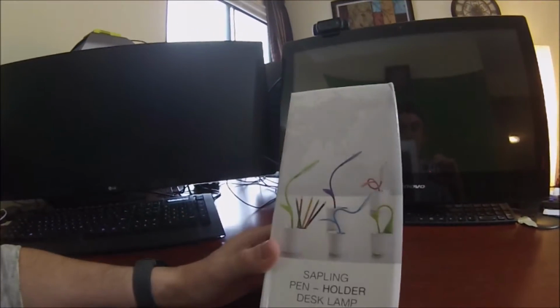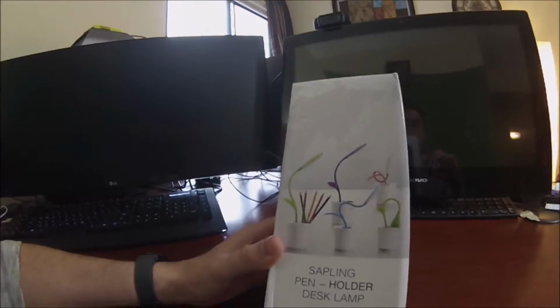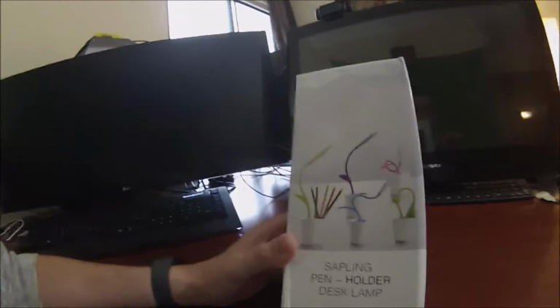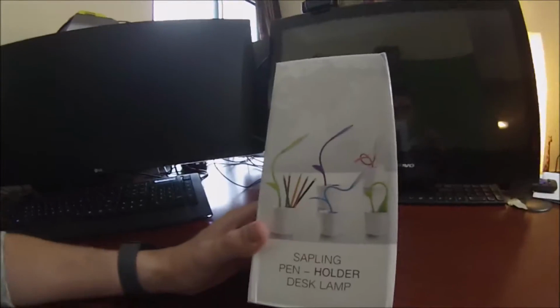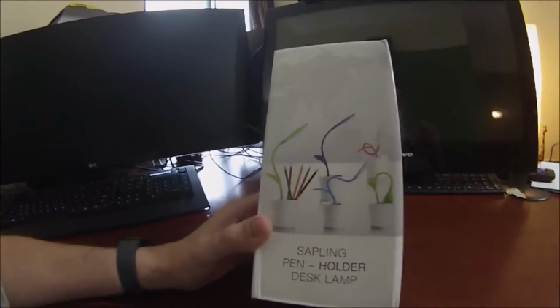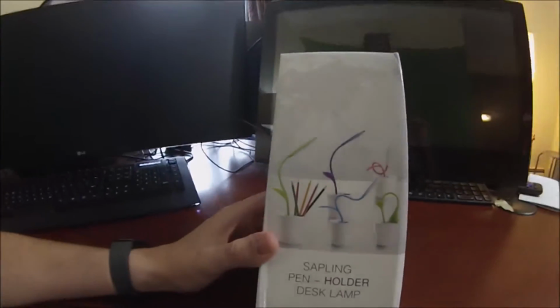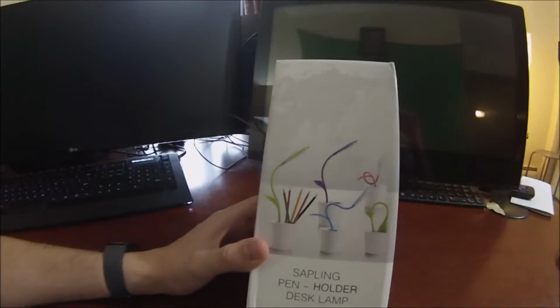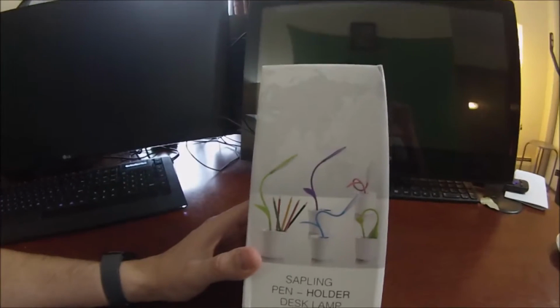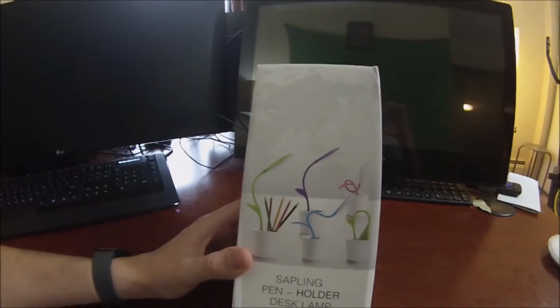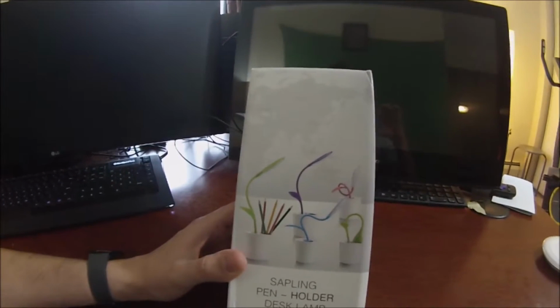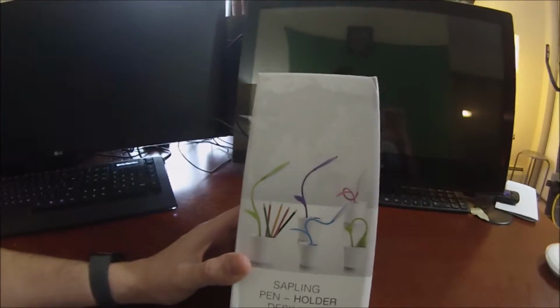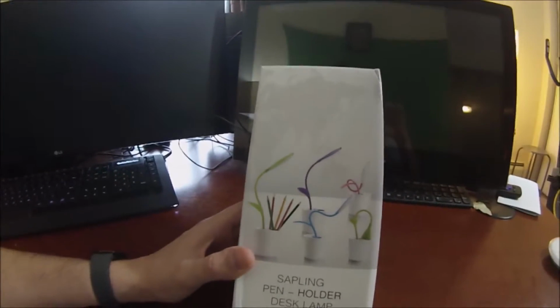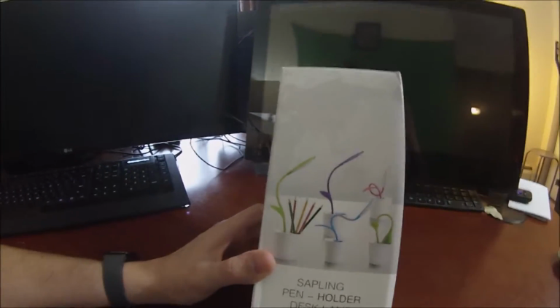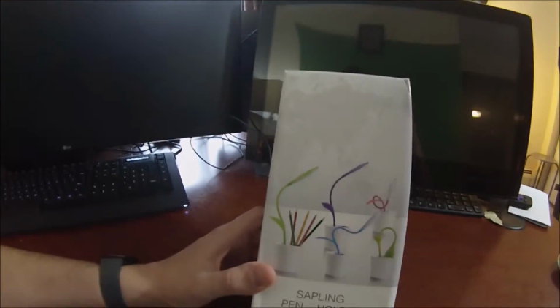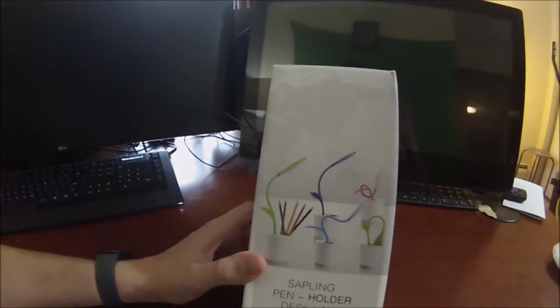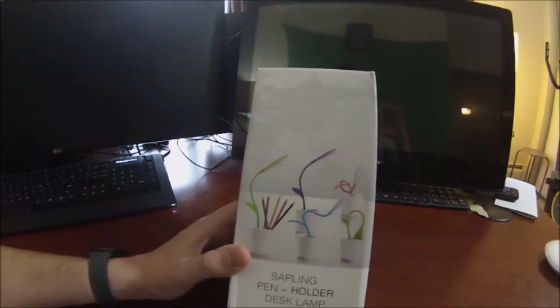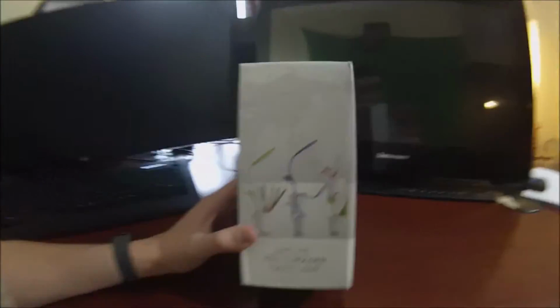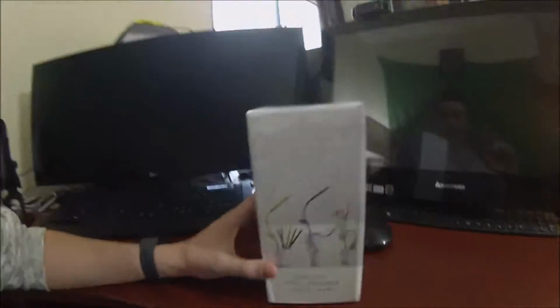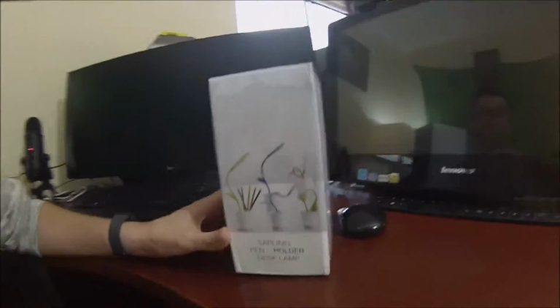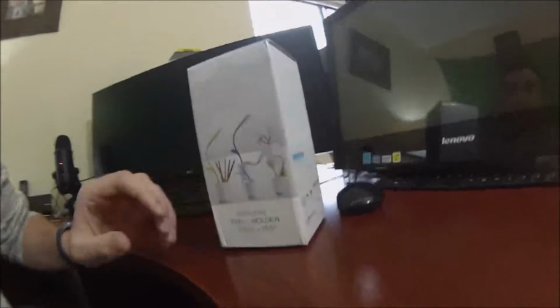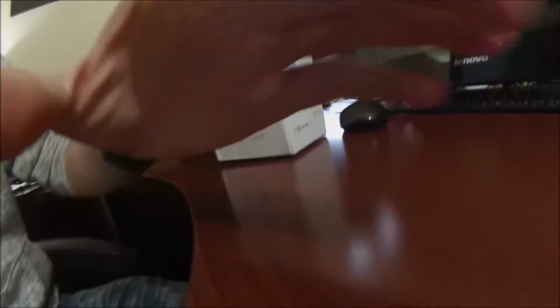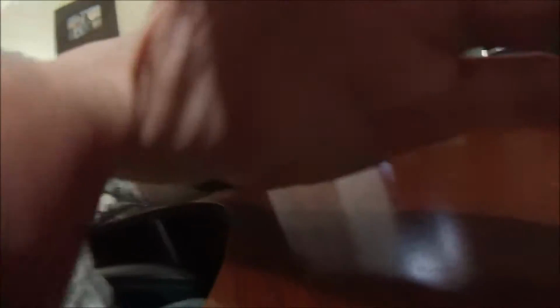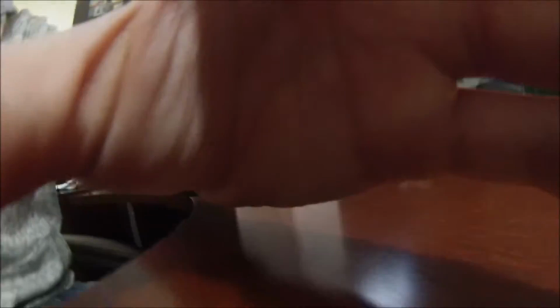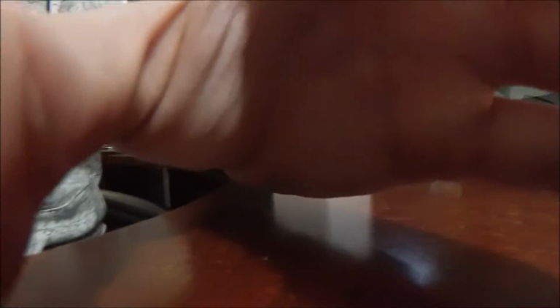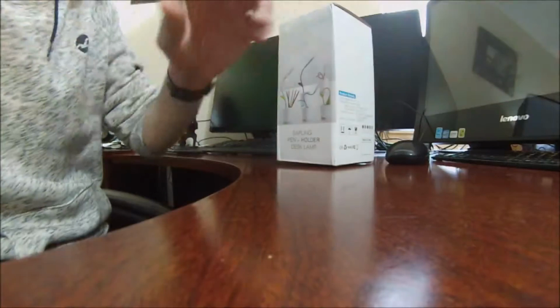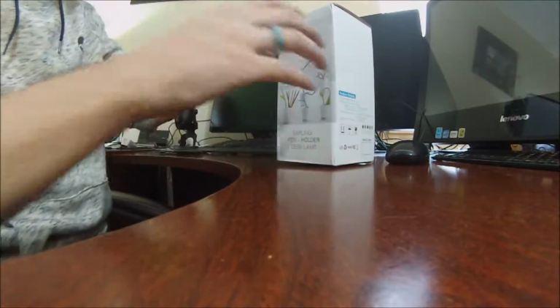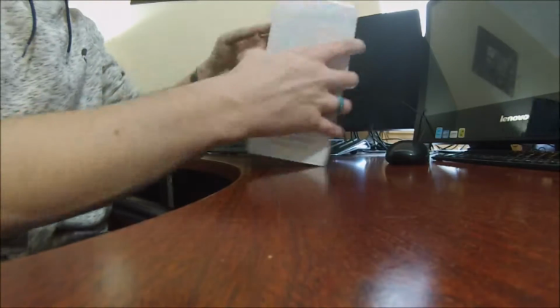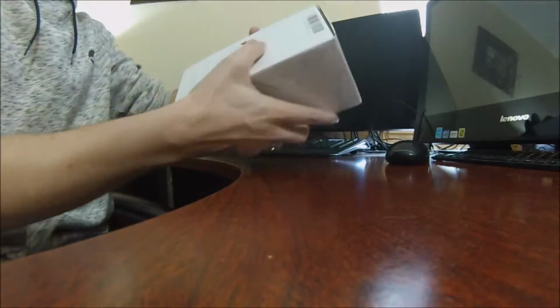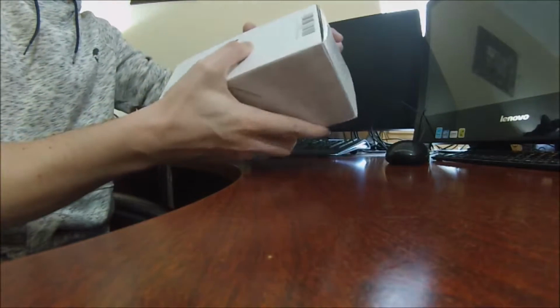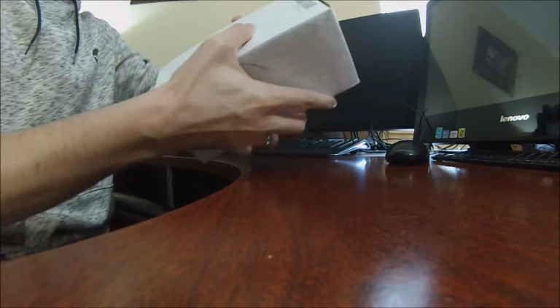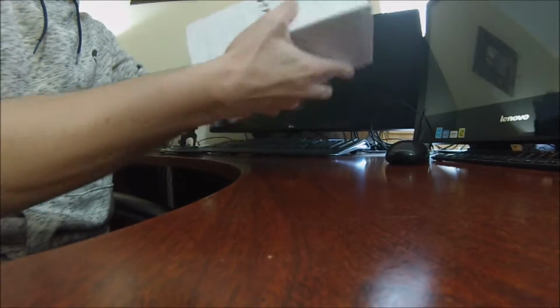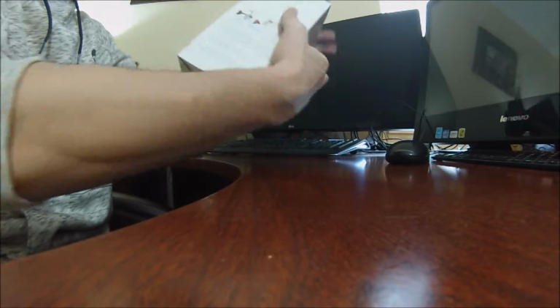It comes in some beautiful colors. You got options like green, purple, pink, and blue — some great colors here. And let's go ahead and unbox this.